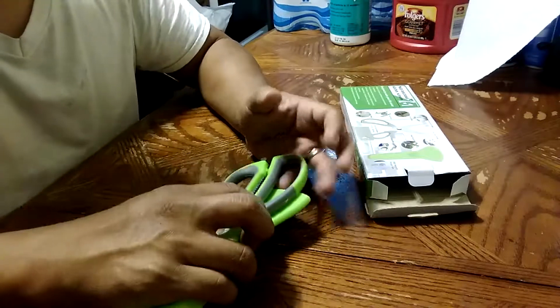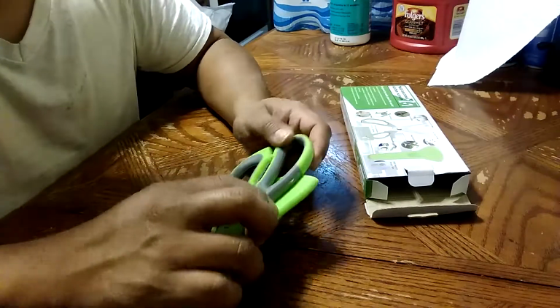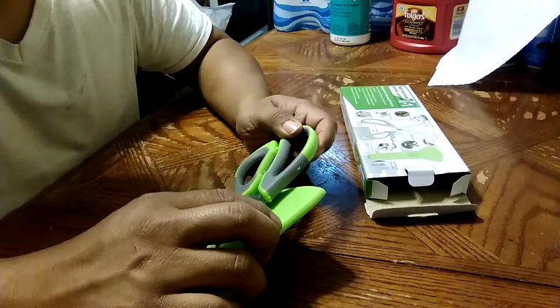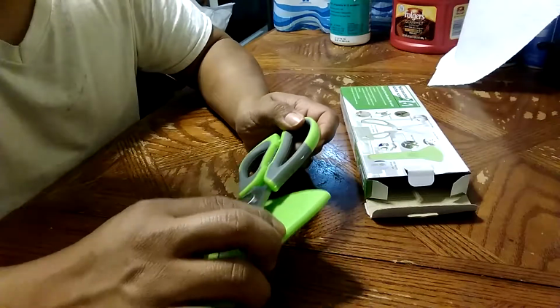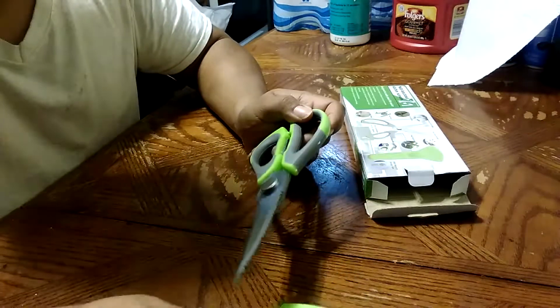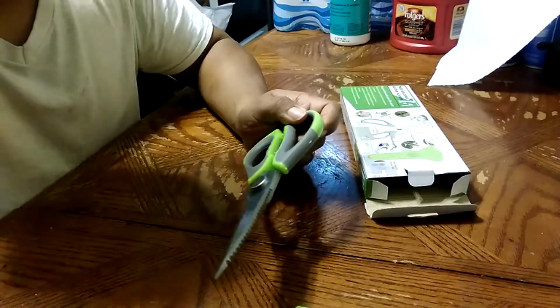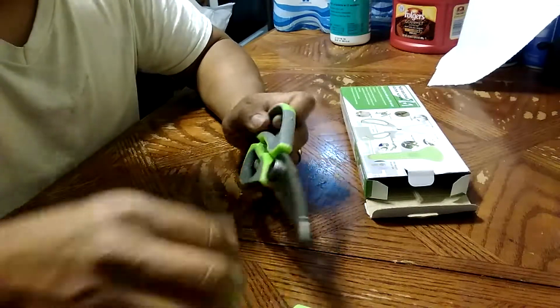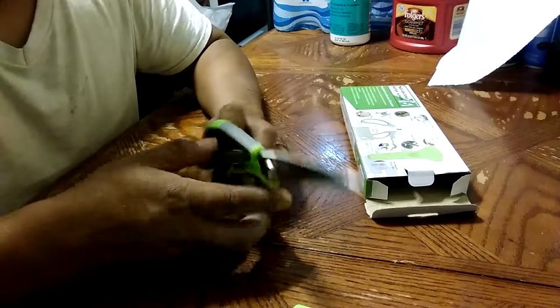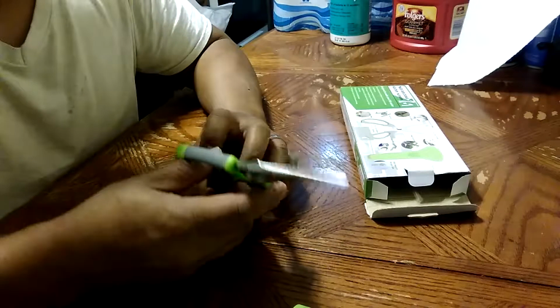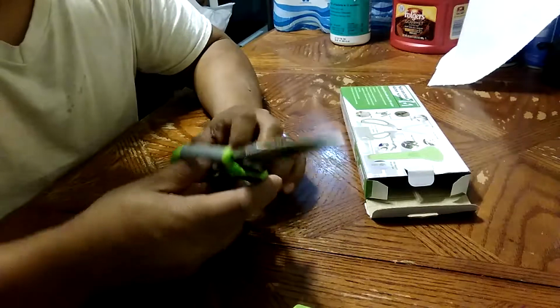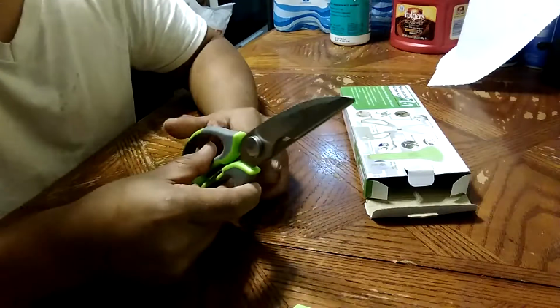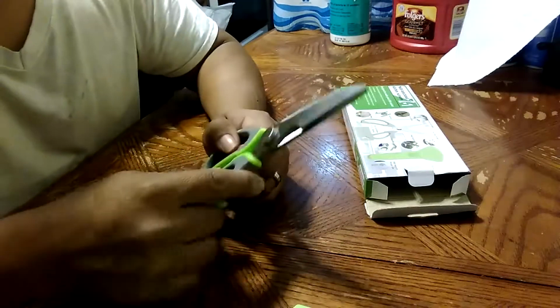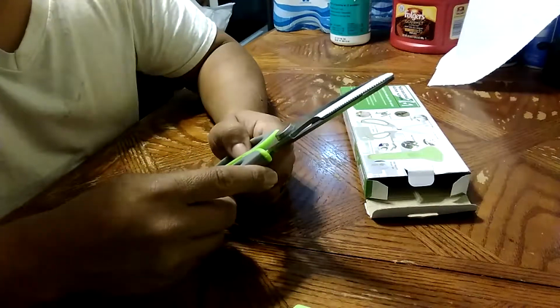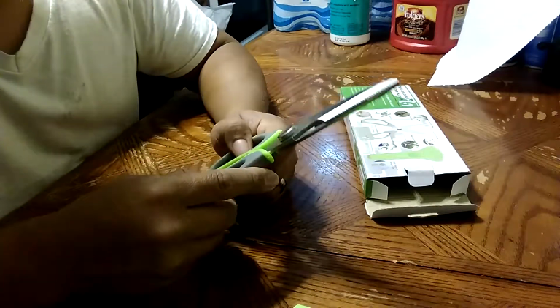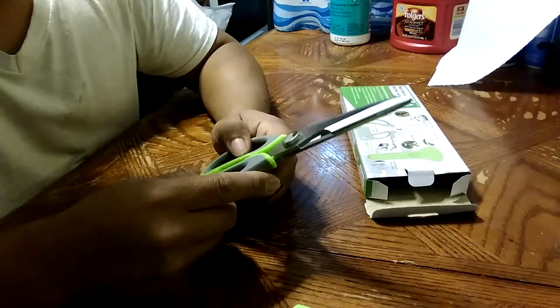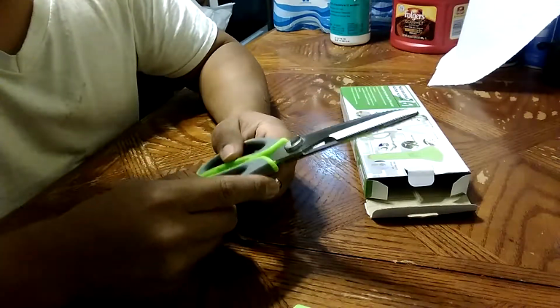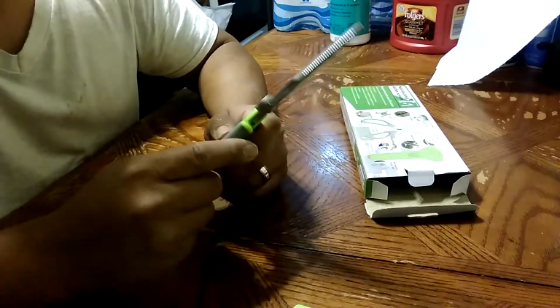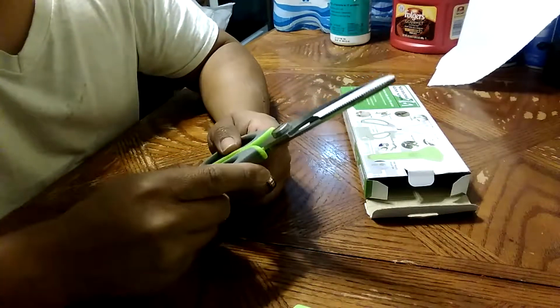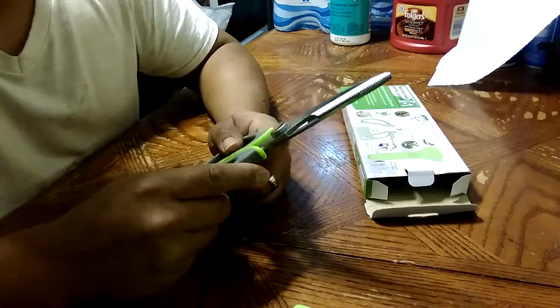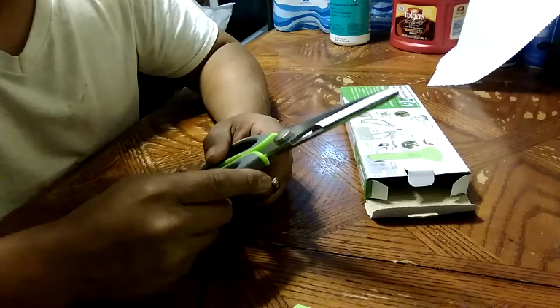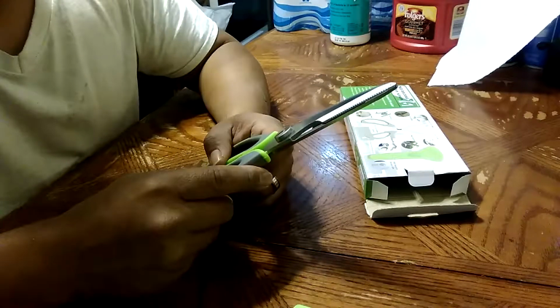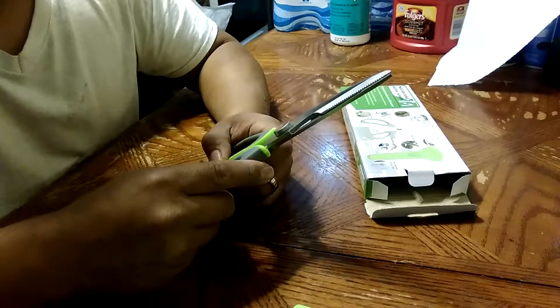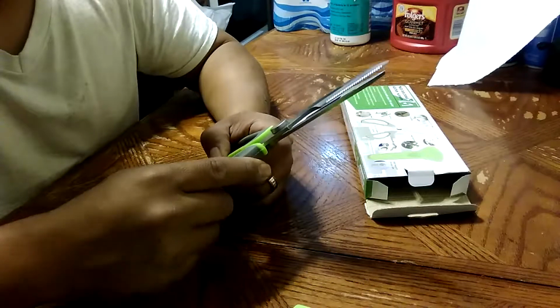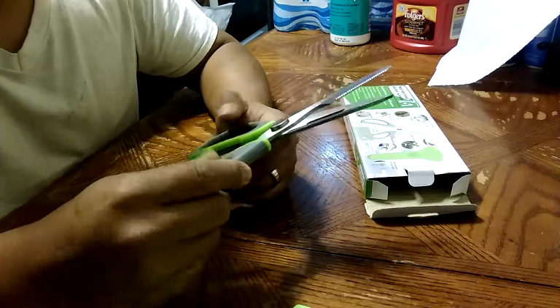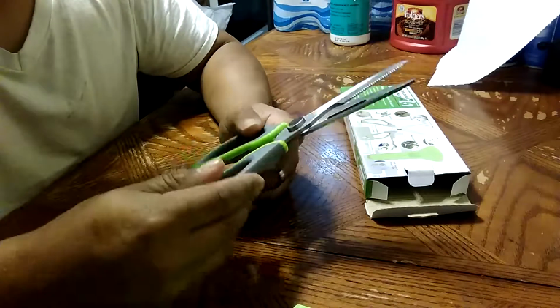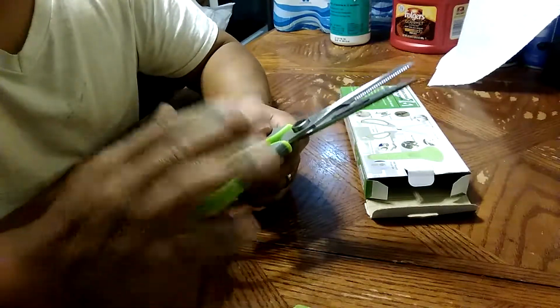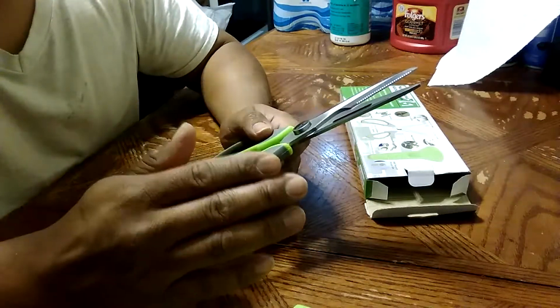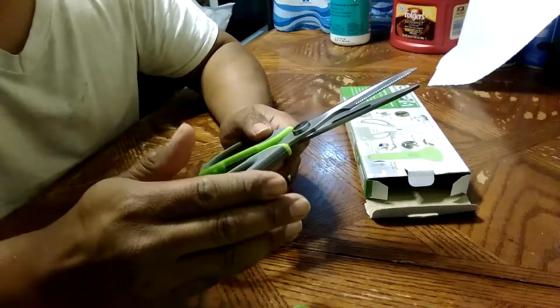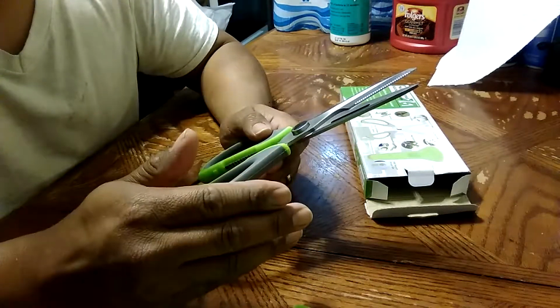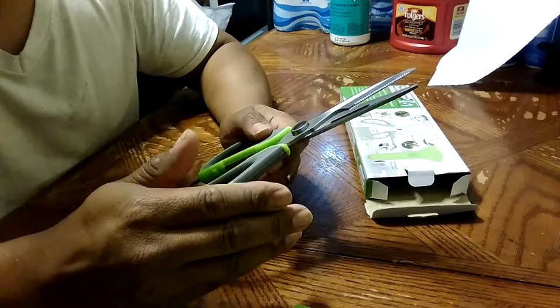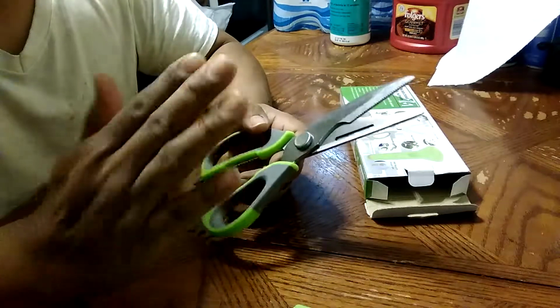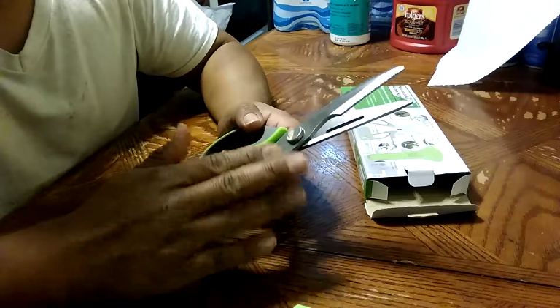Hey, how's everybody doing today? I just wanted to share some feedback on my new multi-functional kitchen scissors that I got, which are really awesome. I love them. These are great — it's like a little Swiss Army knife for scissors.